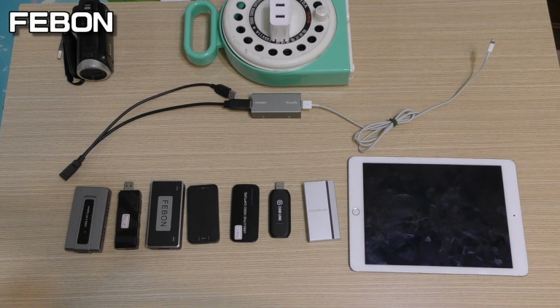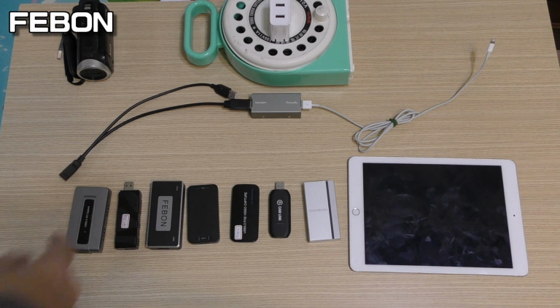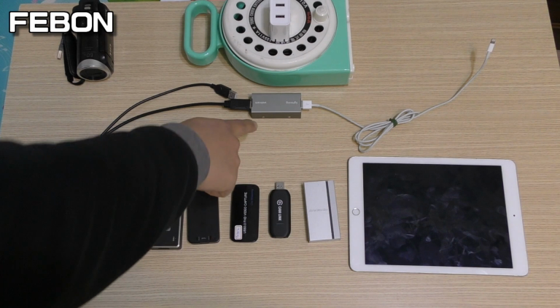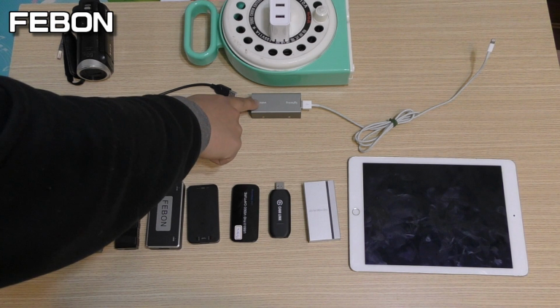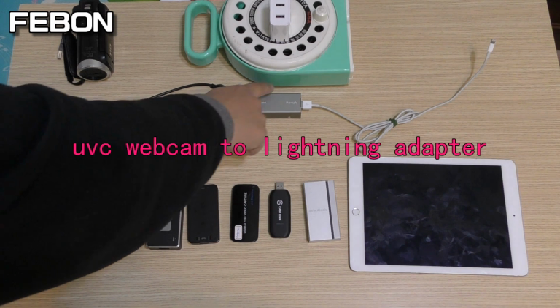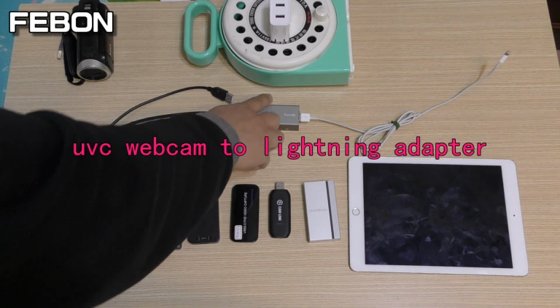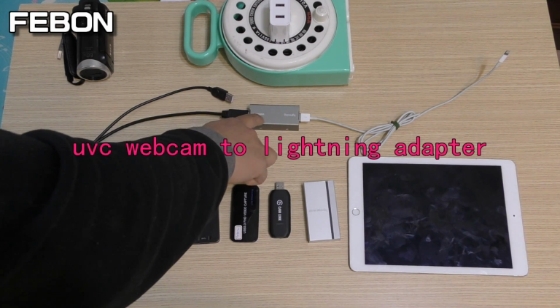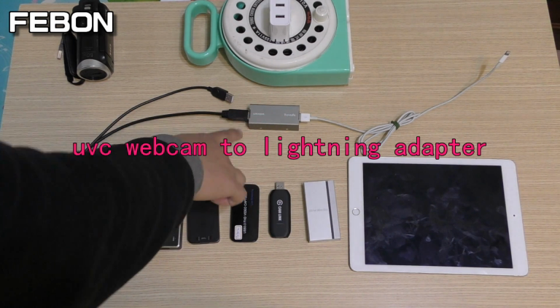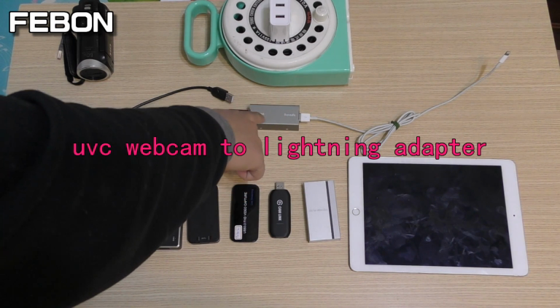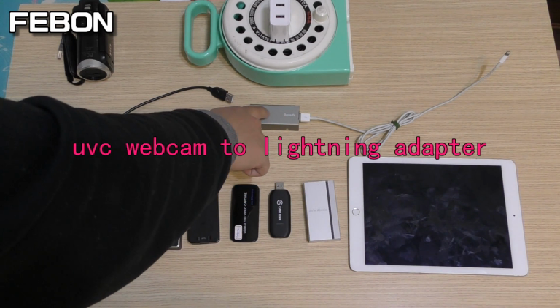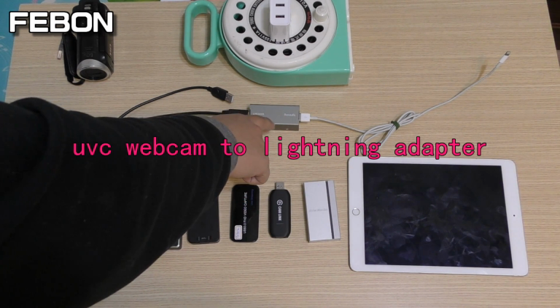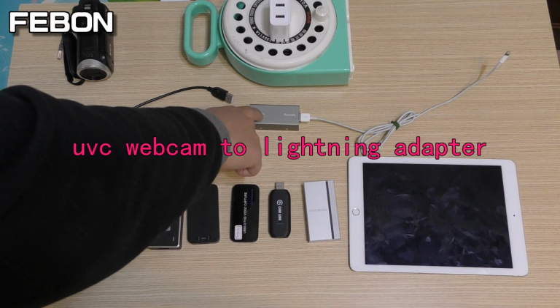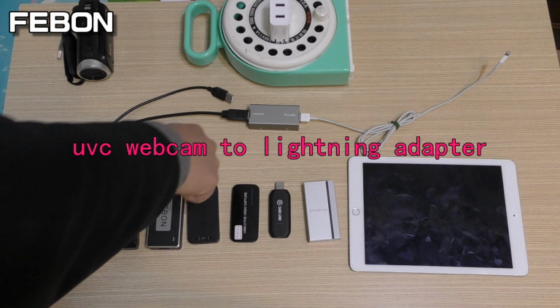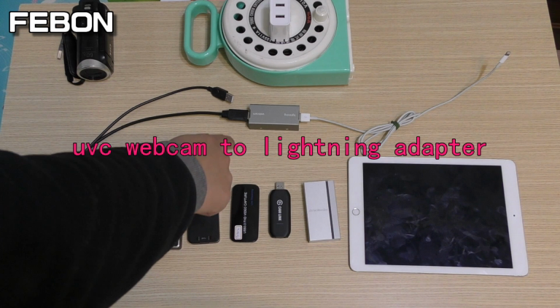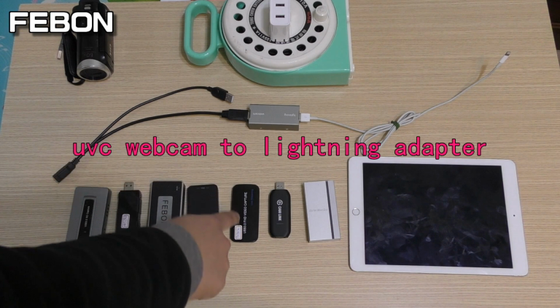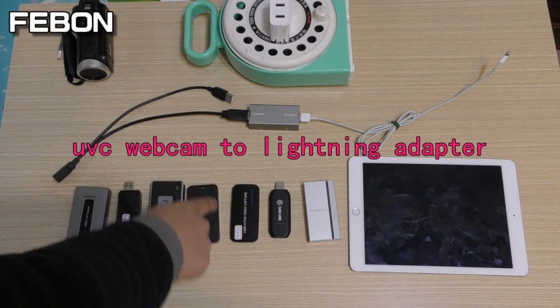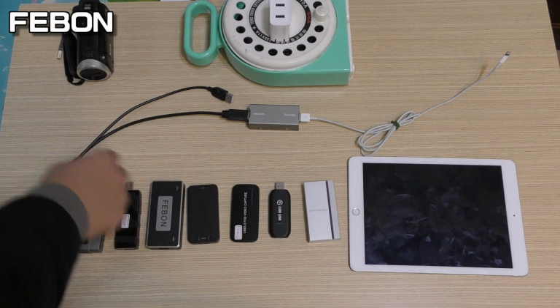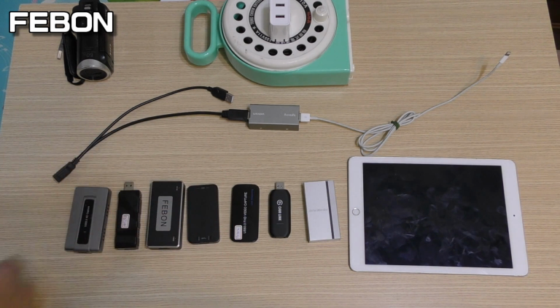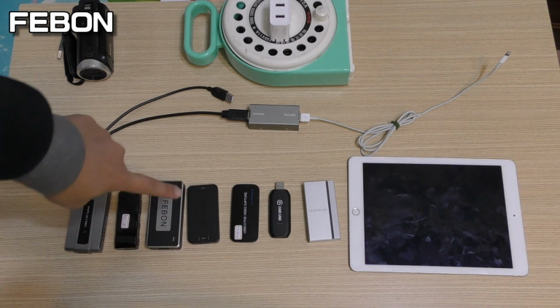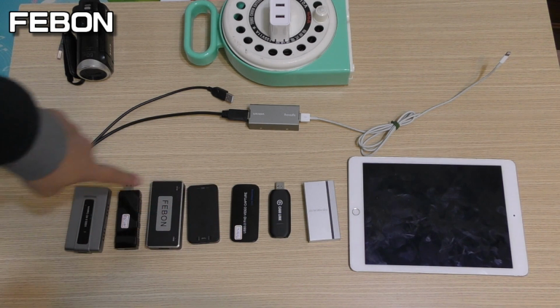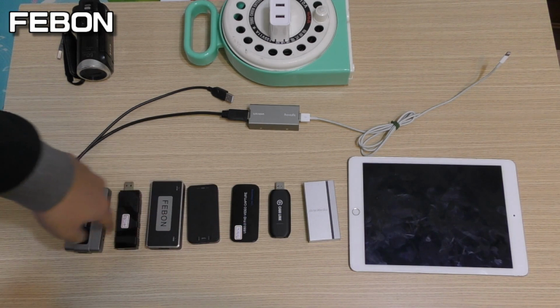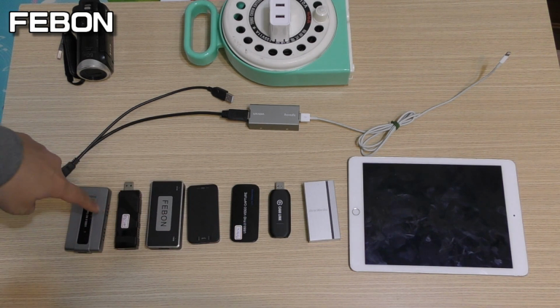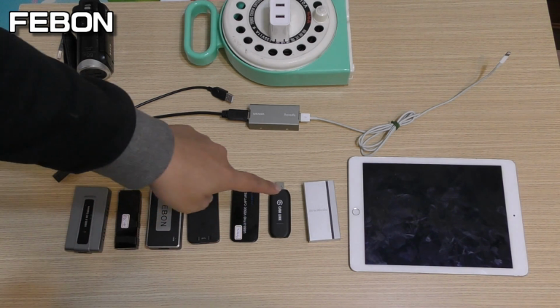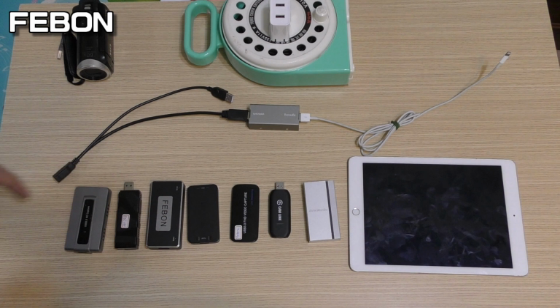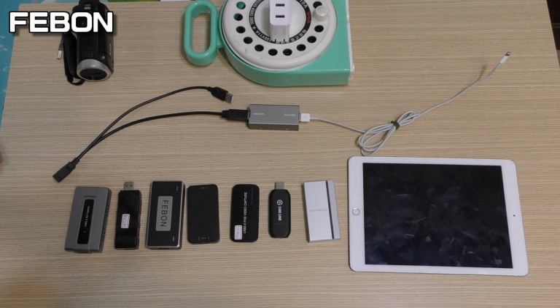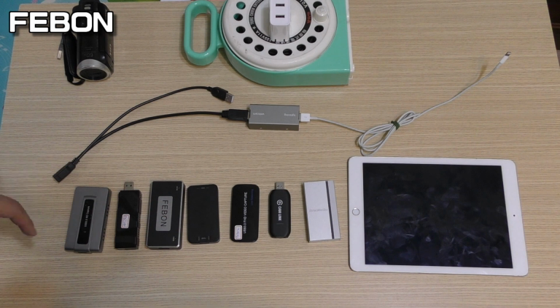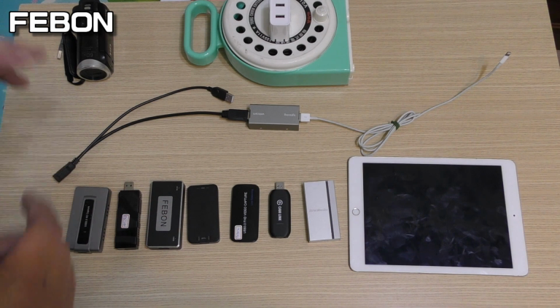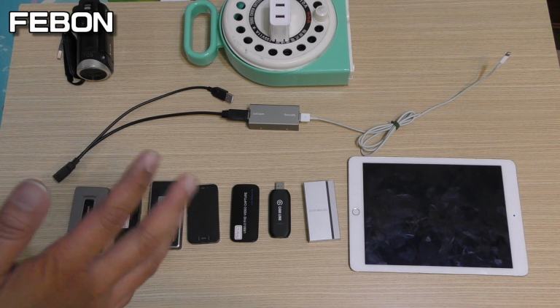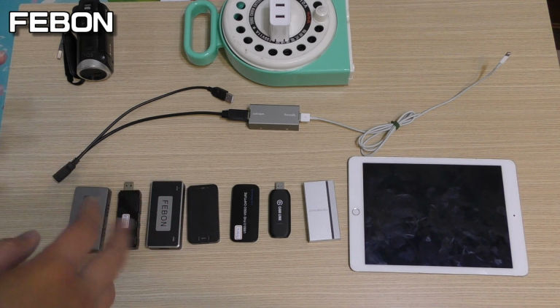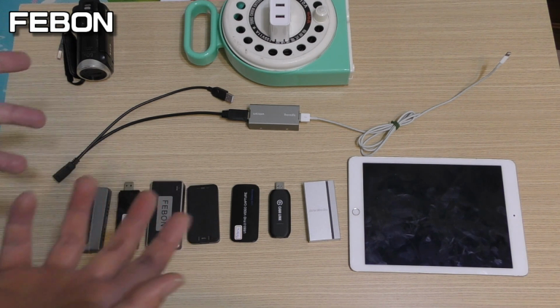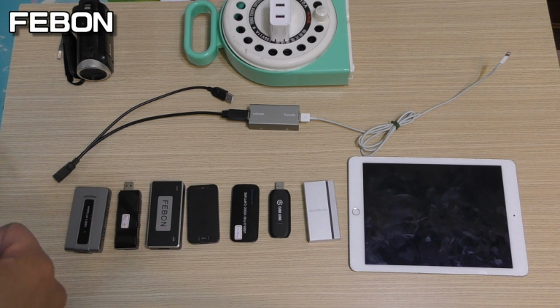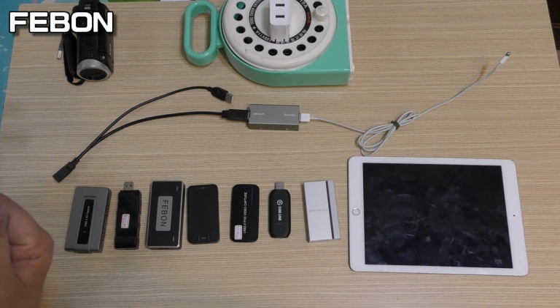I will use this one — this is a UVC webcam to lightning OTG adapter. It will connect the HDMI capture grabber card, and I will show you which one can work.